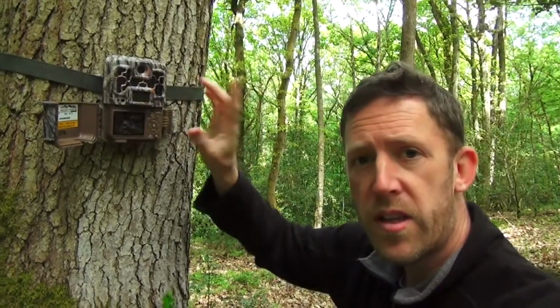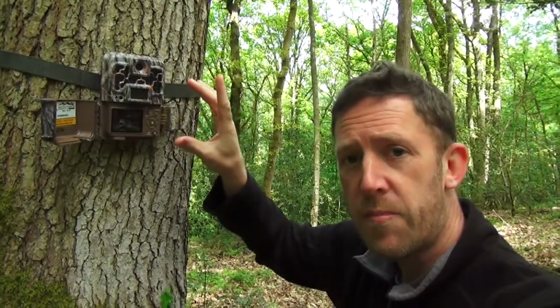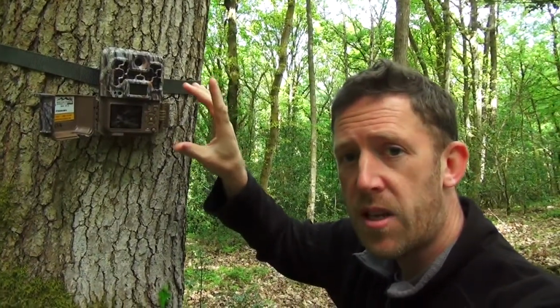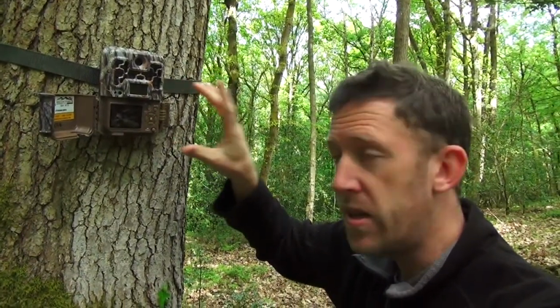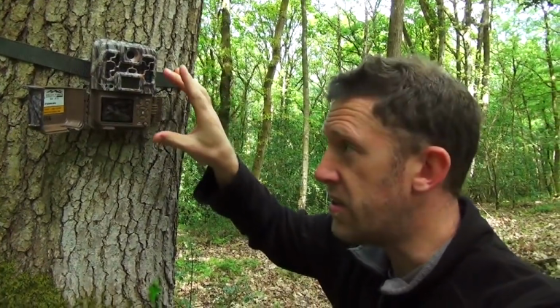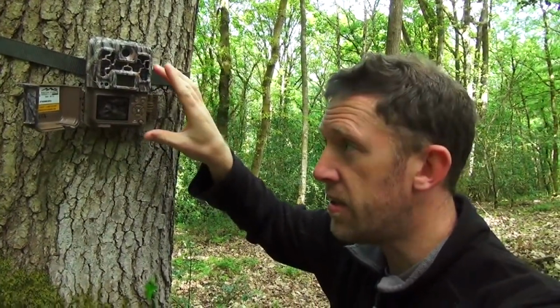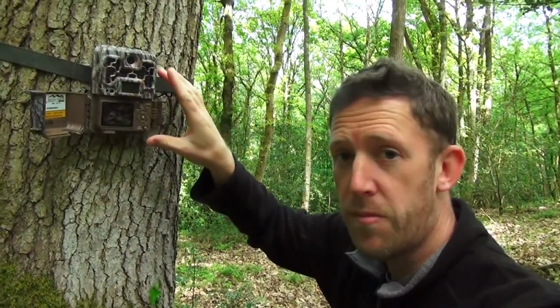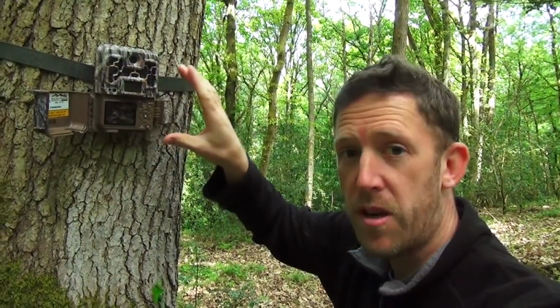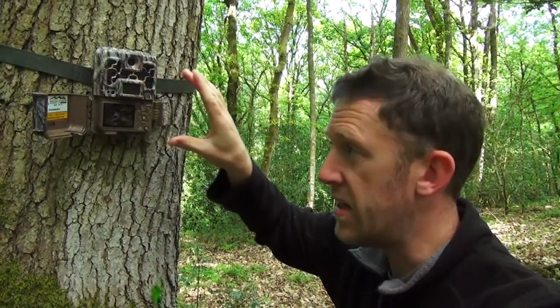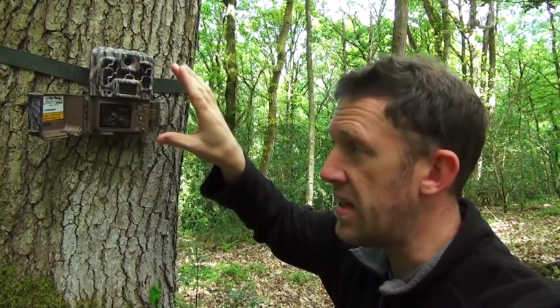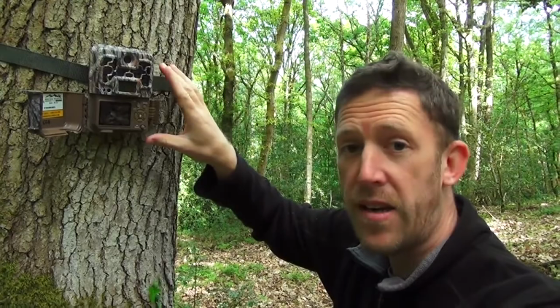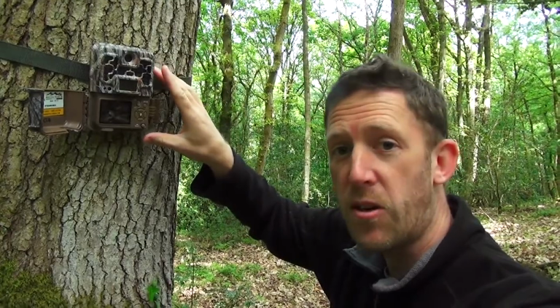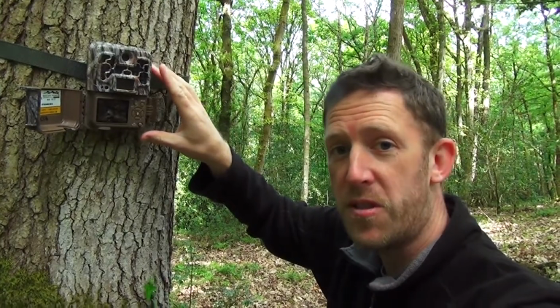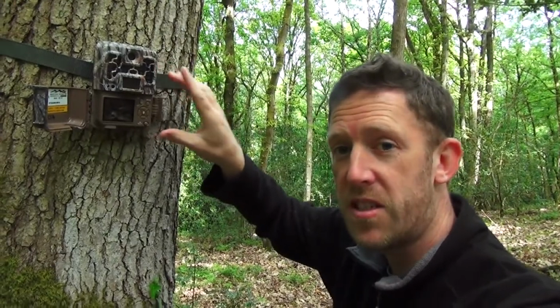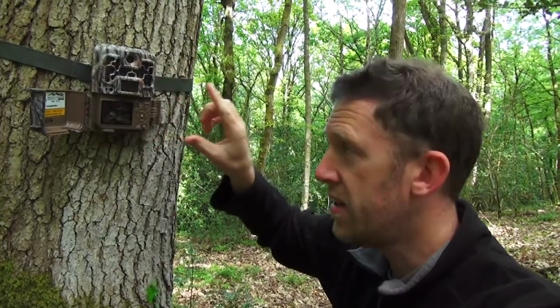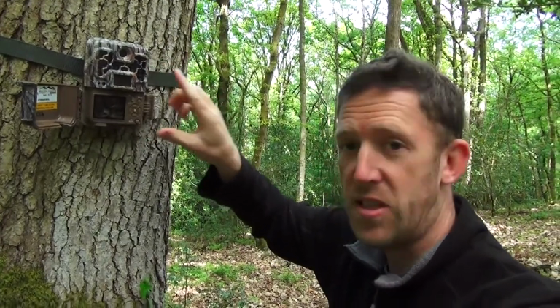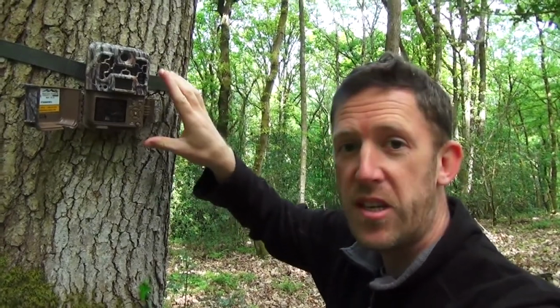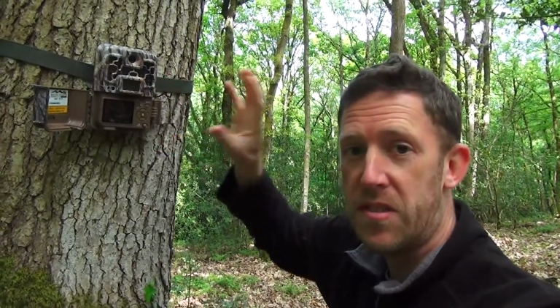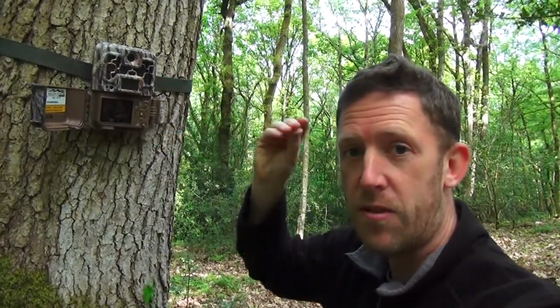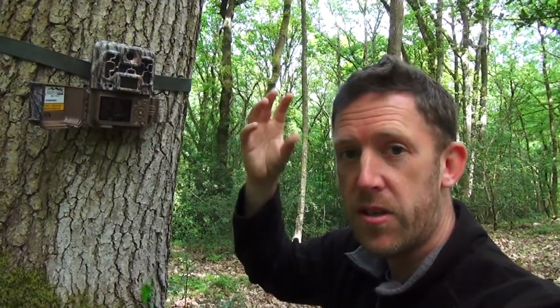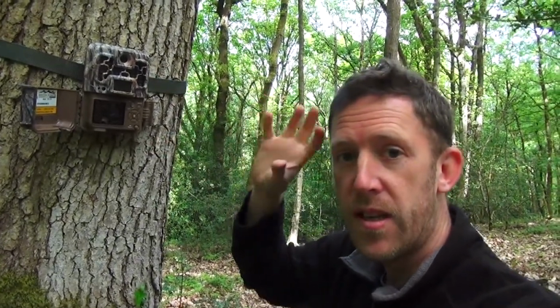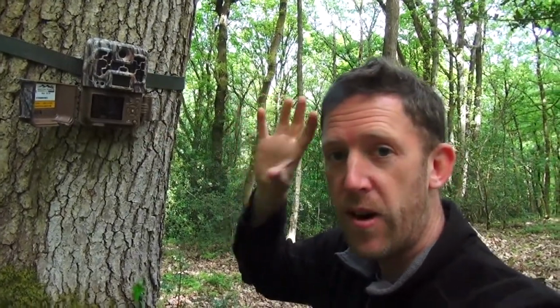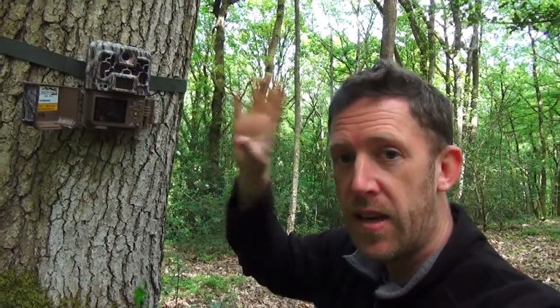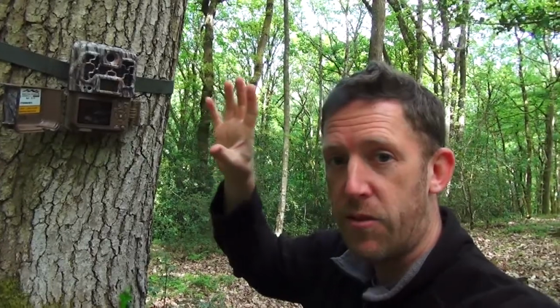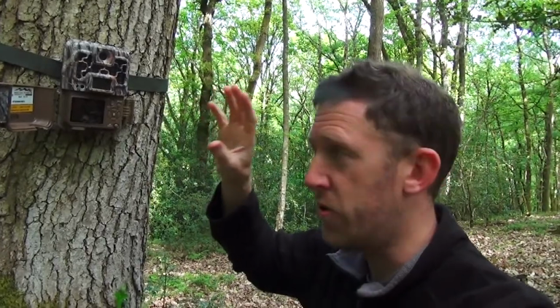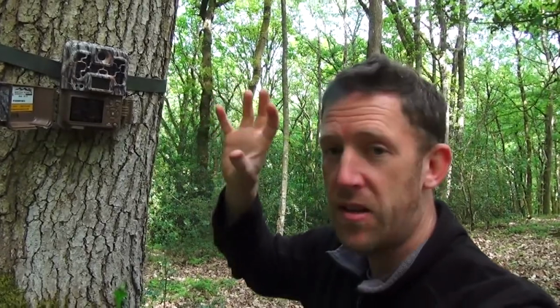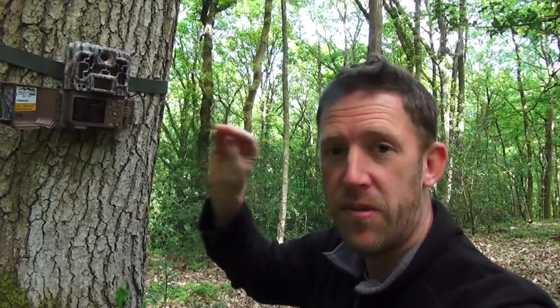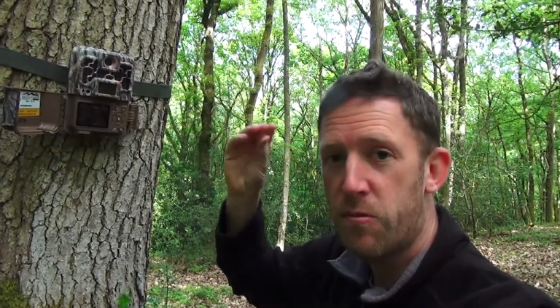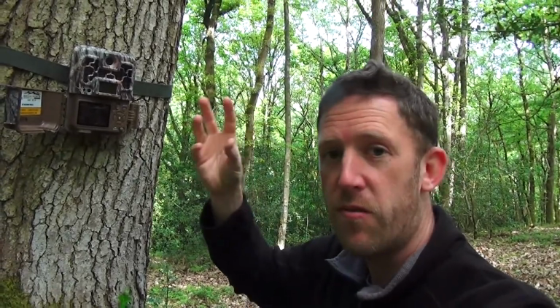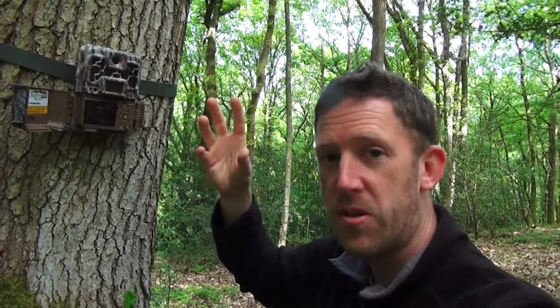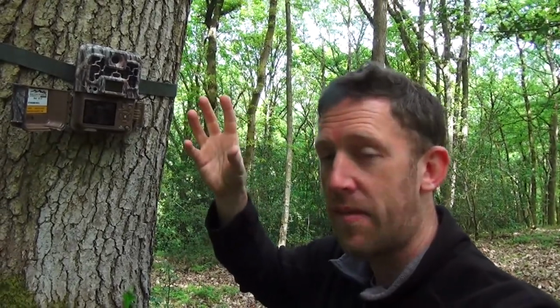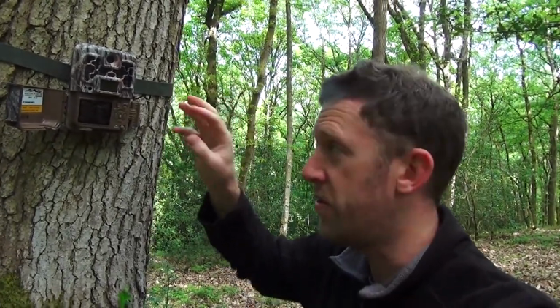One of the other camera traps that I'm really keen to promote at the moment is the Browning Reconforce Advantage. These things are really useful bits of kit — they've got really good infrared level control so we don't end up with really overexposed footage from camera traps.